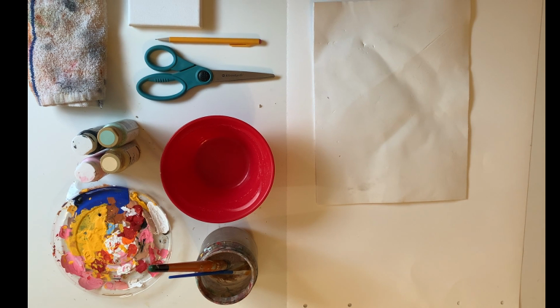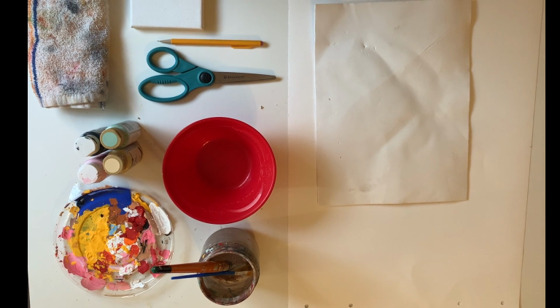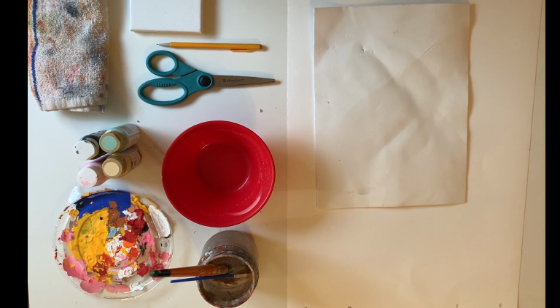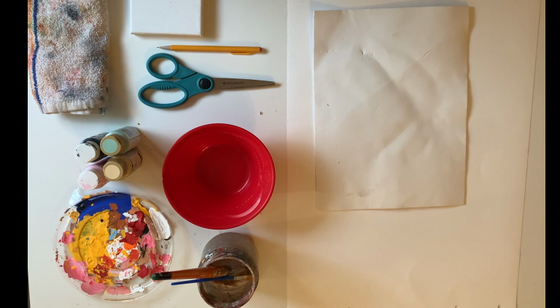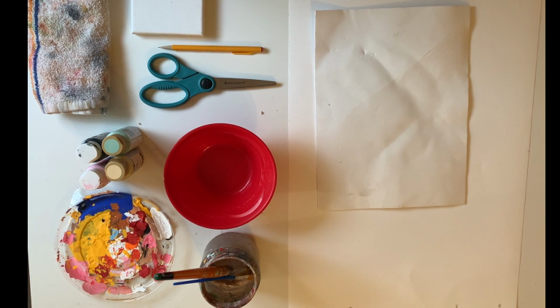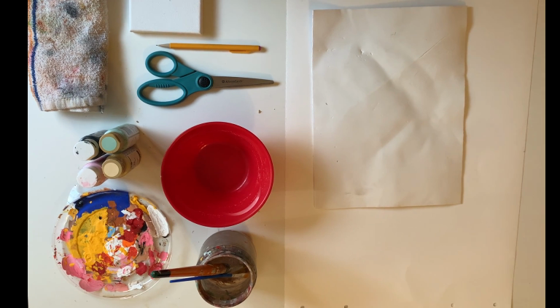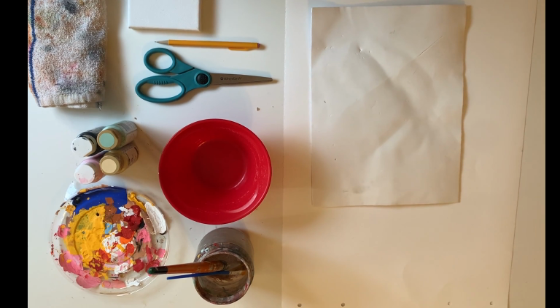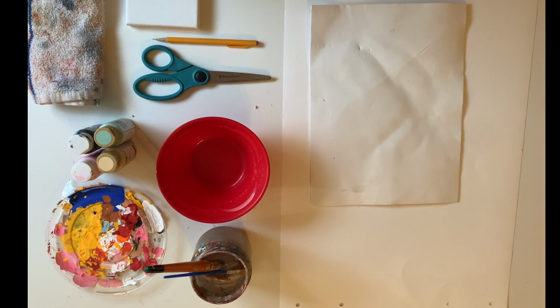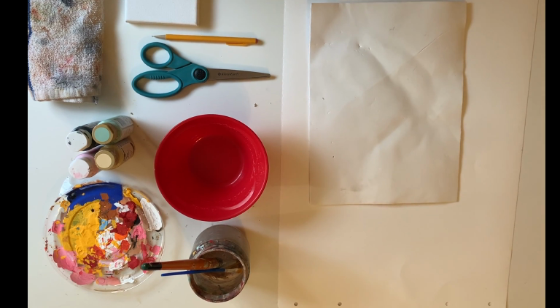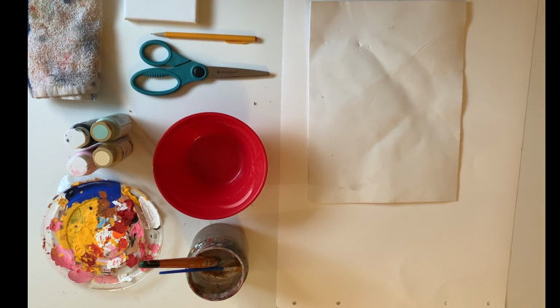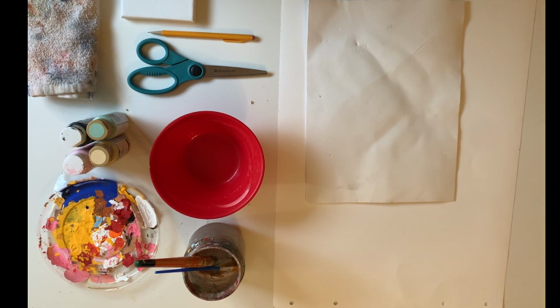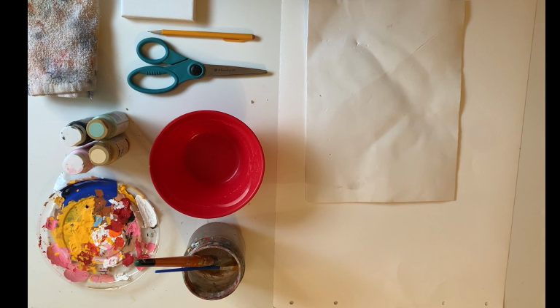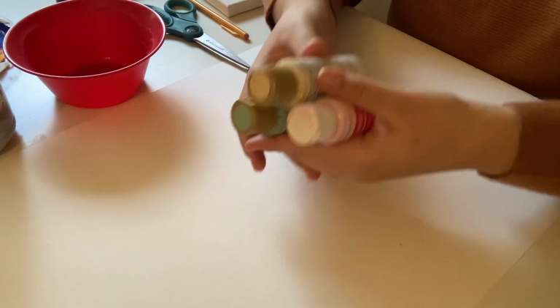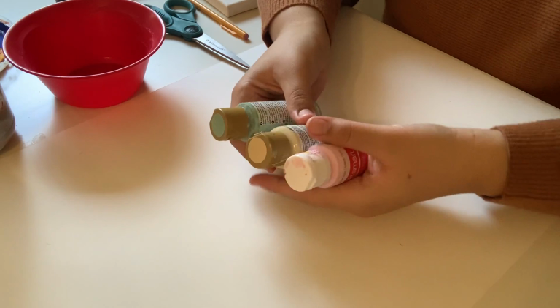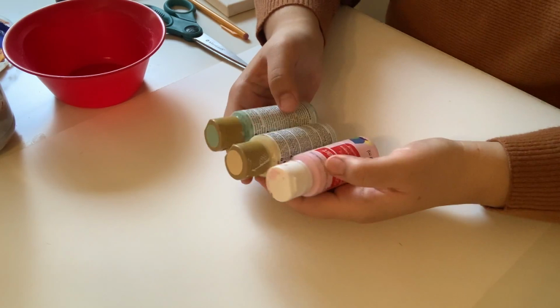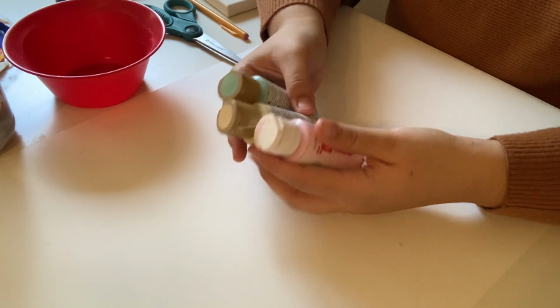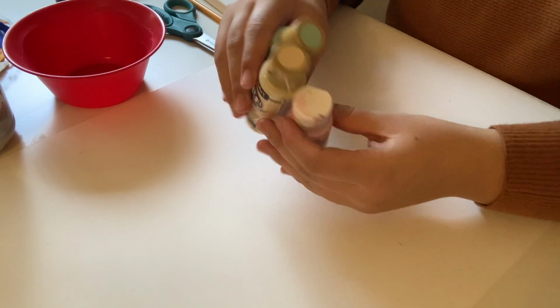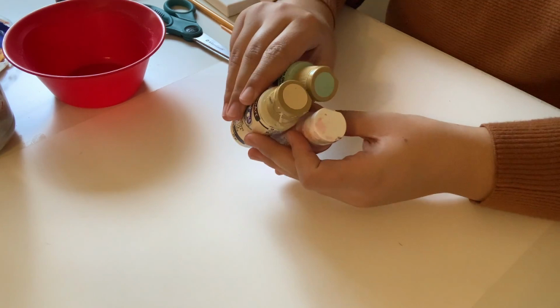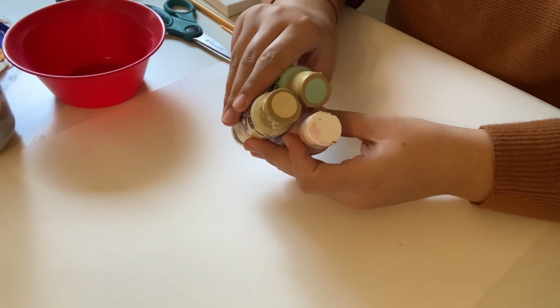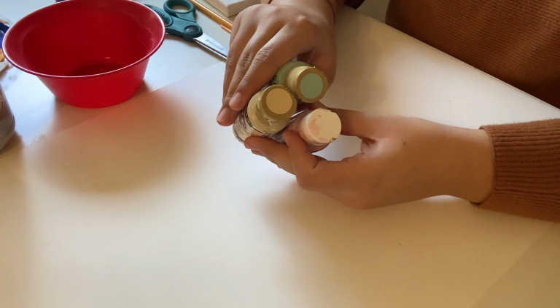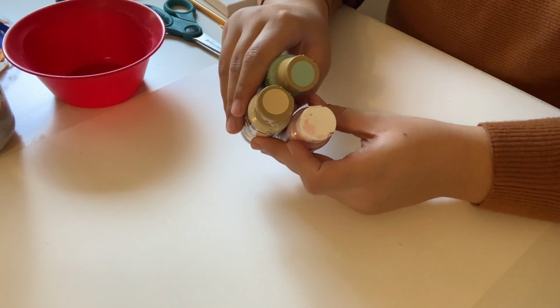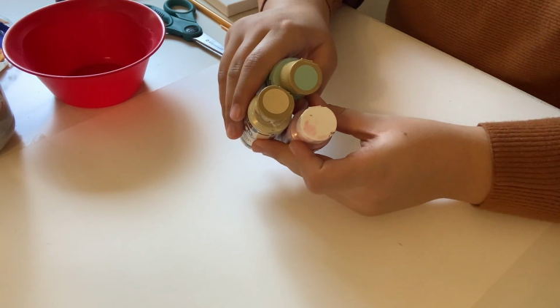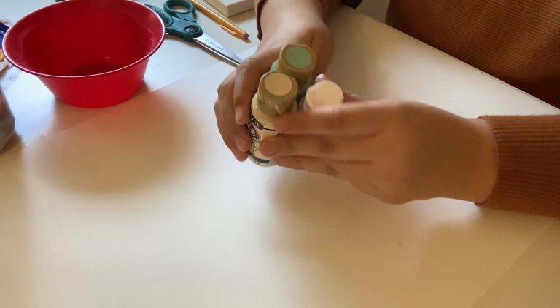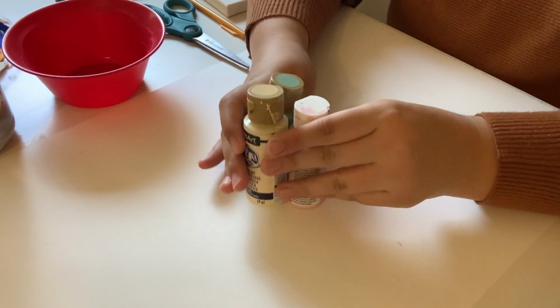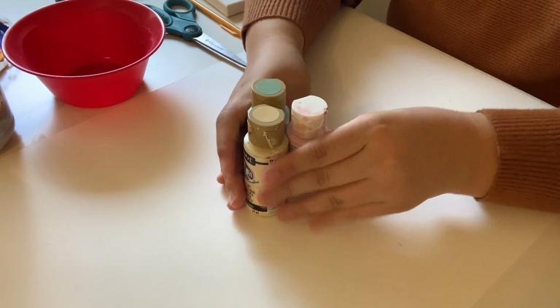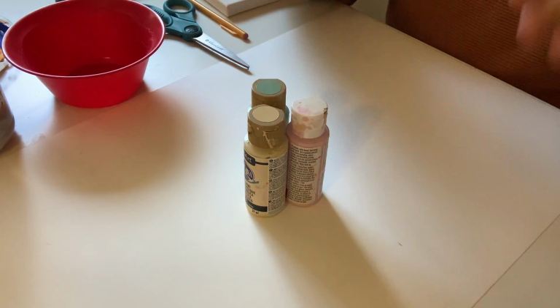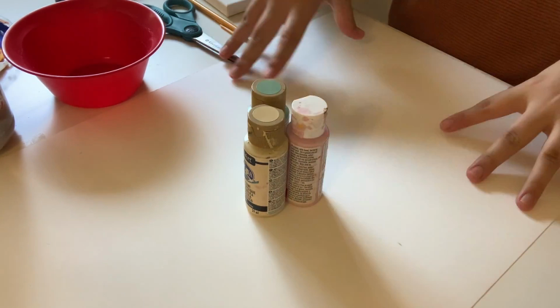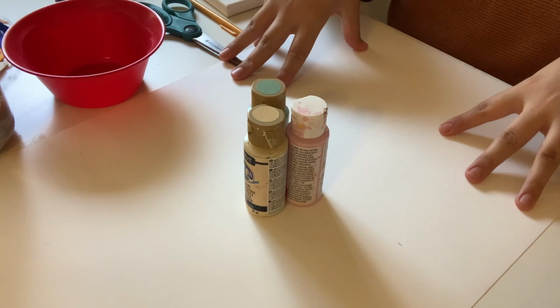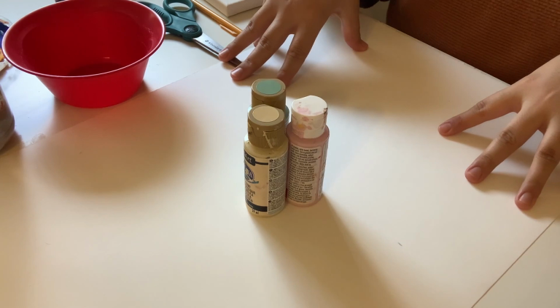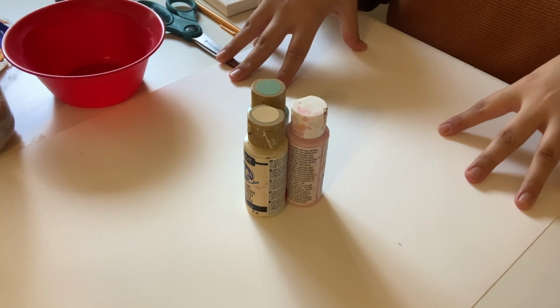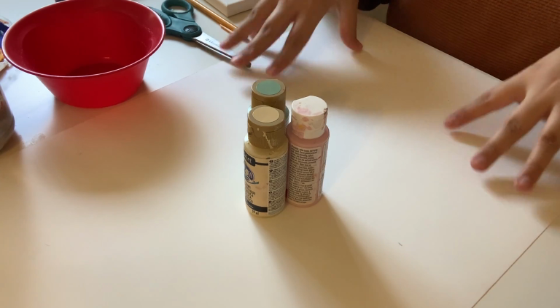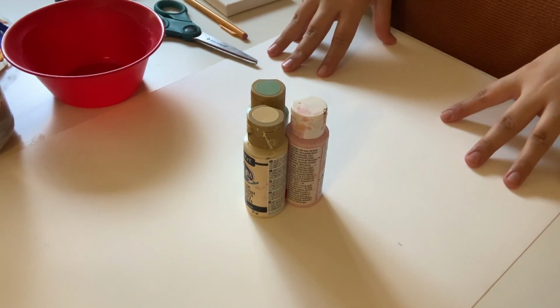Here are some of the products you may need to complete this project. Your first step is going to be taking your three pink colors that you chose and making abstract shapes on your paper.